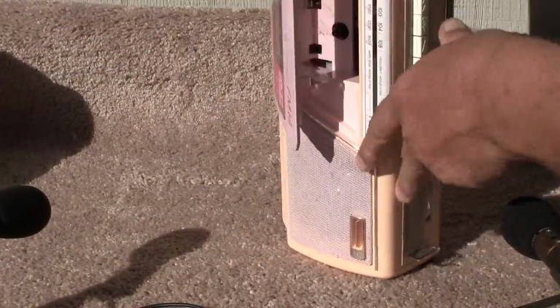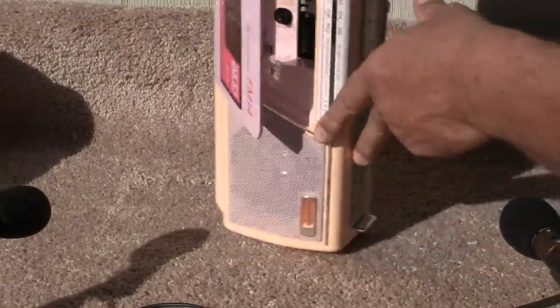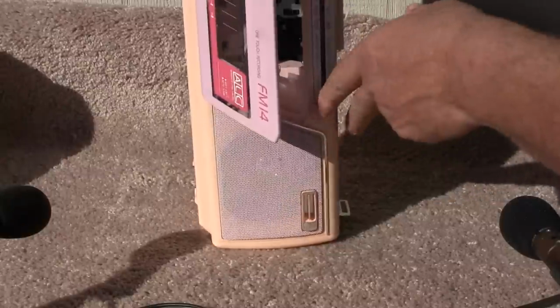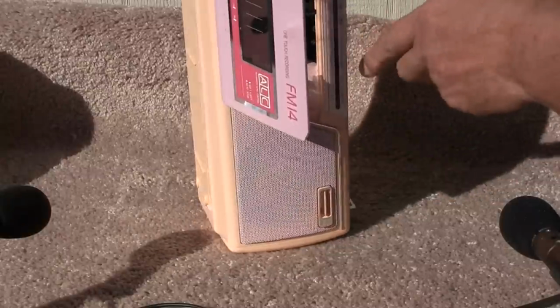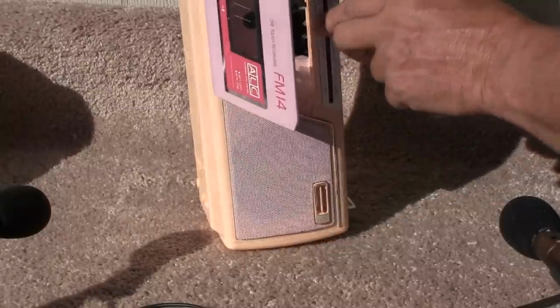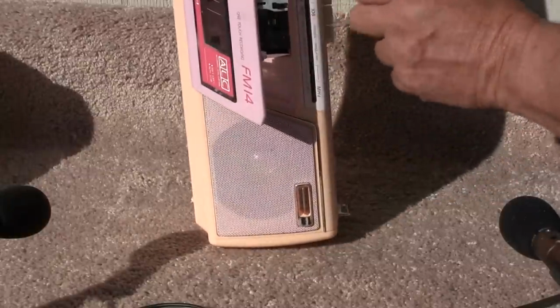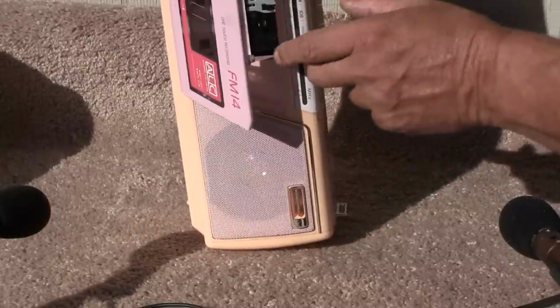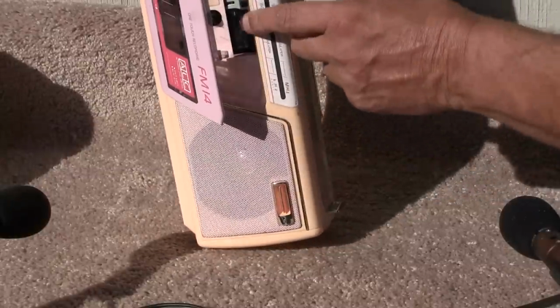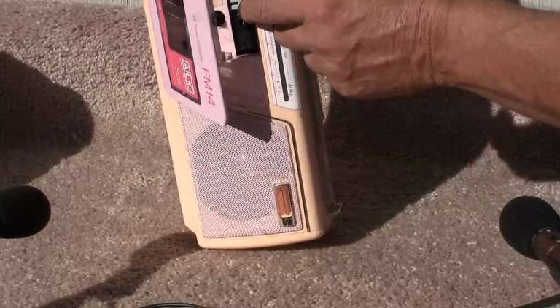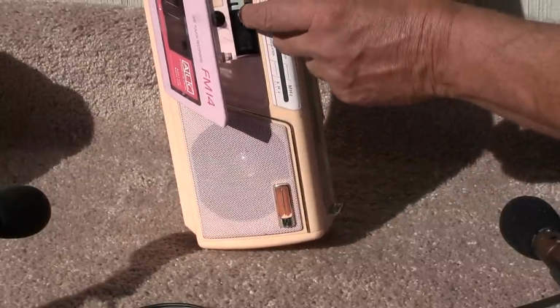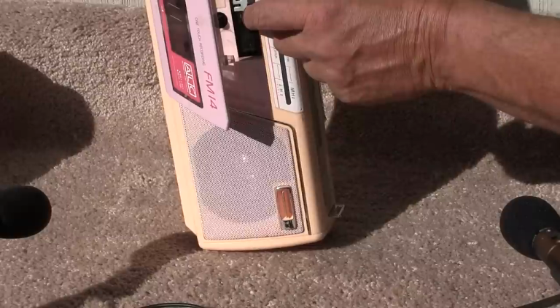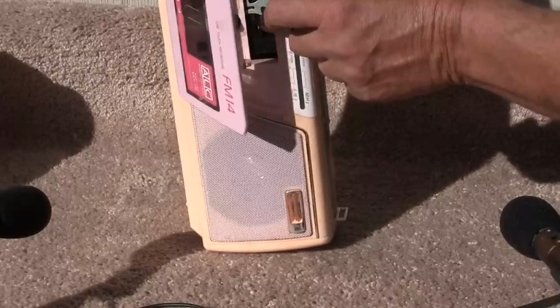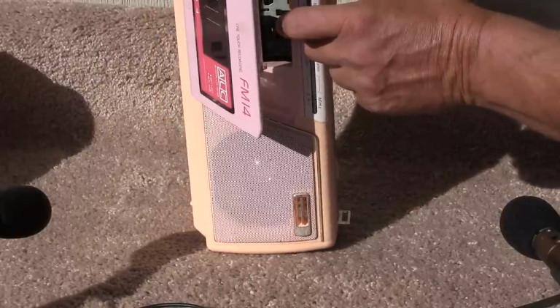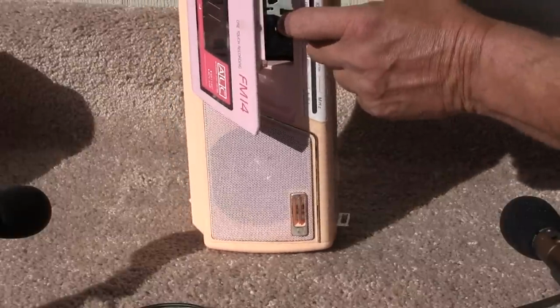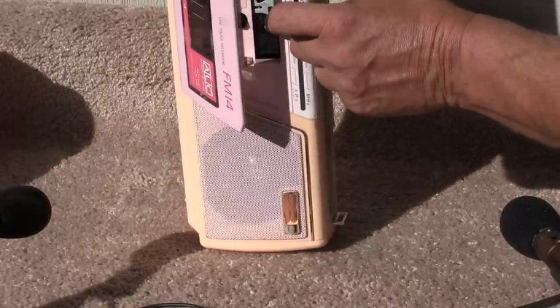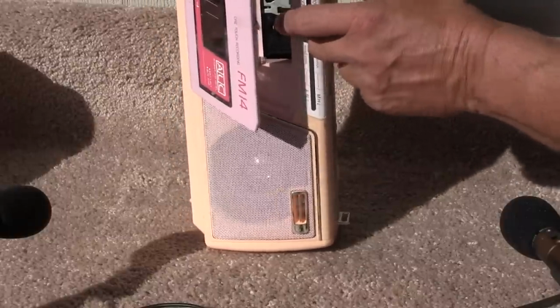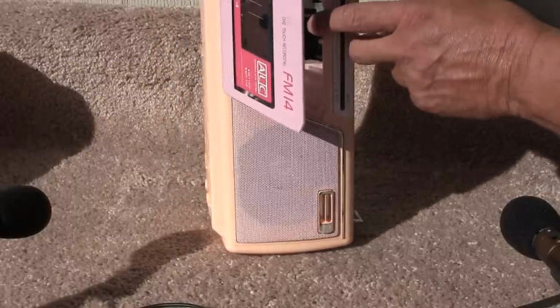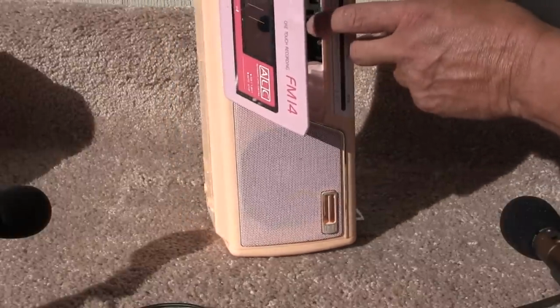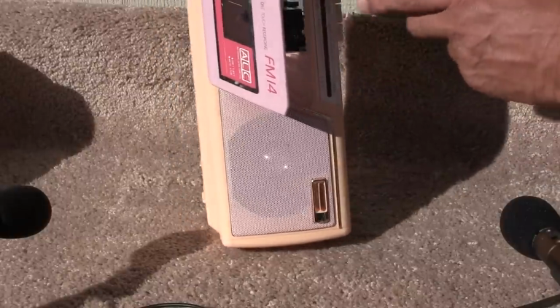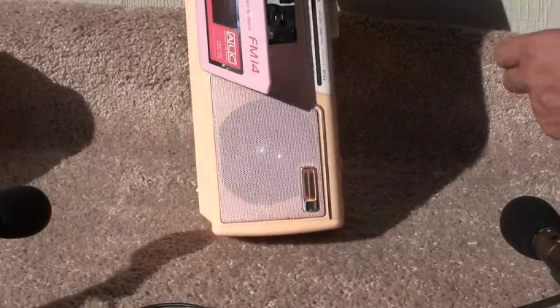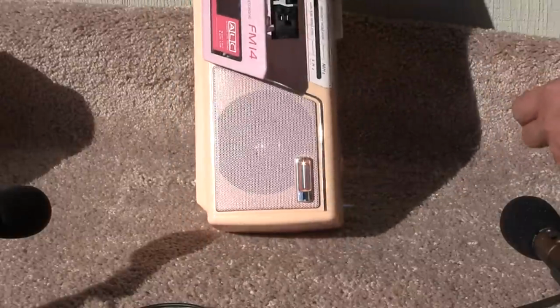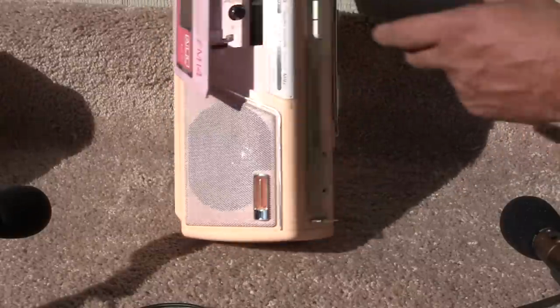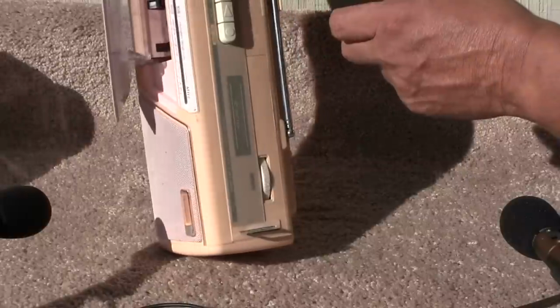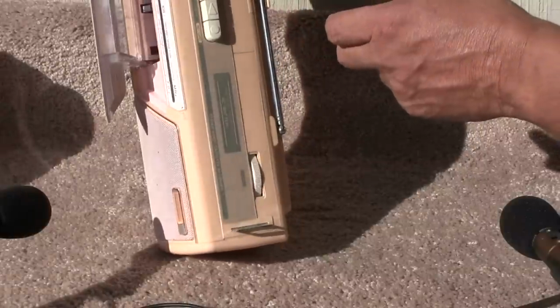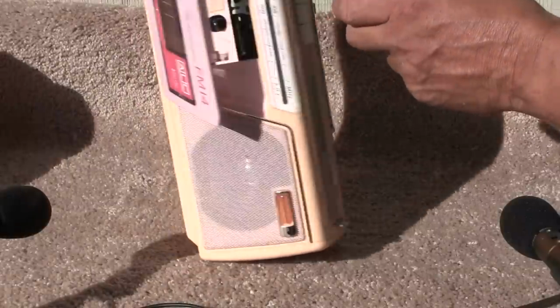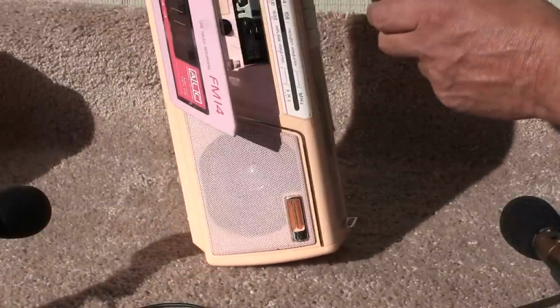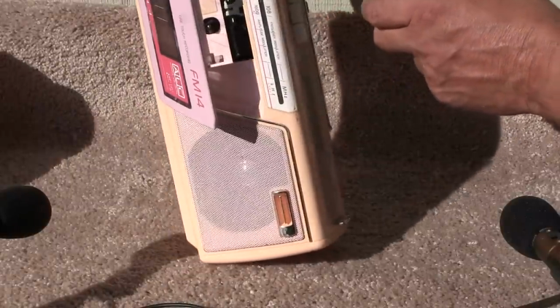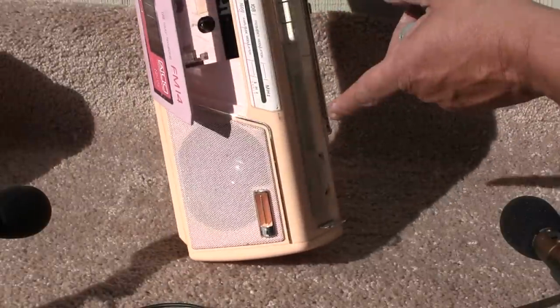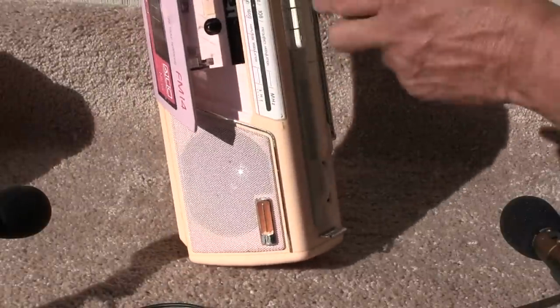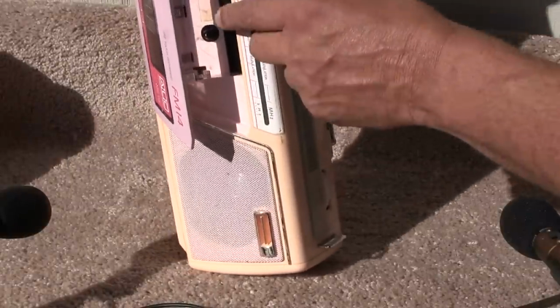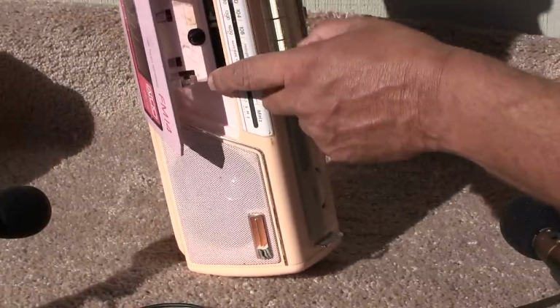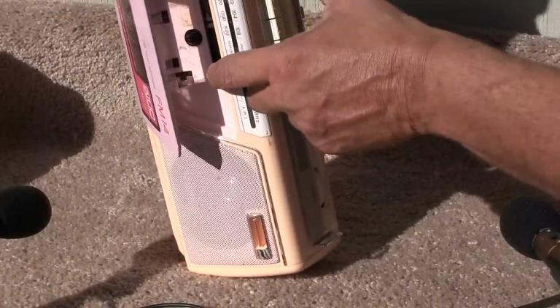Let's see if I can get it to... Here is play. Fast forward — well, it won't fast forward or rewind.